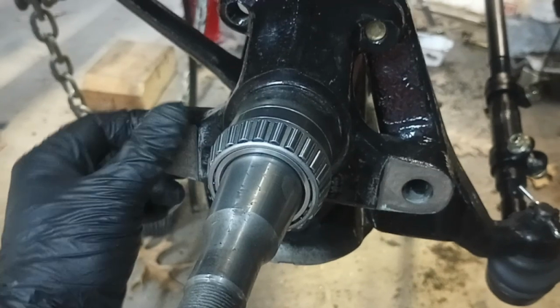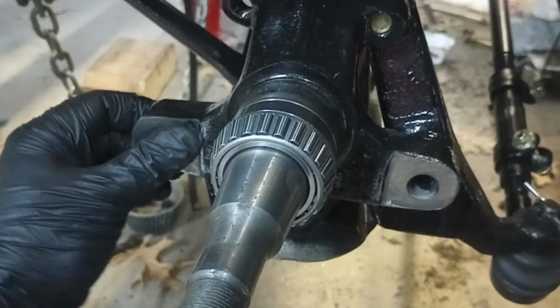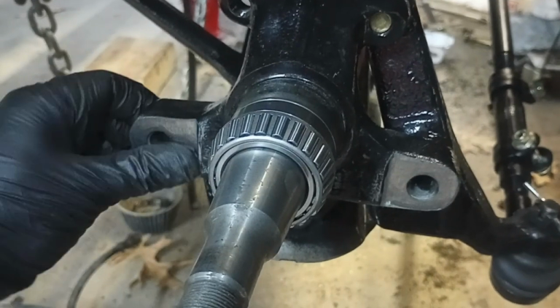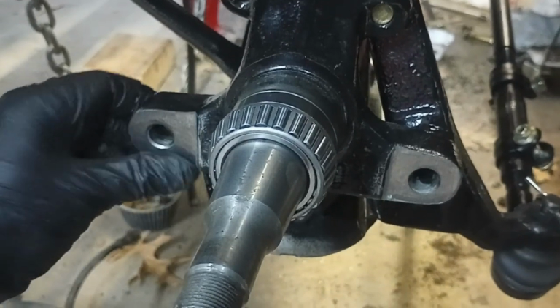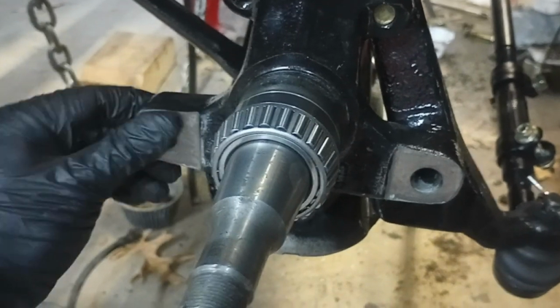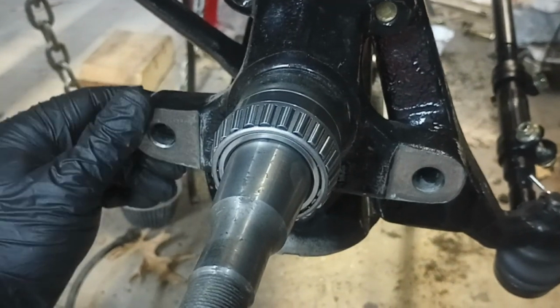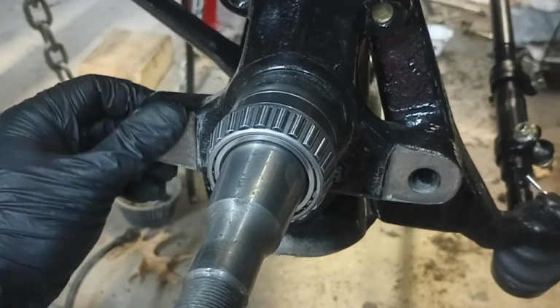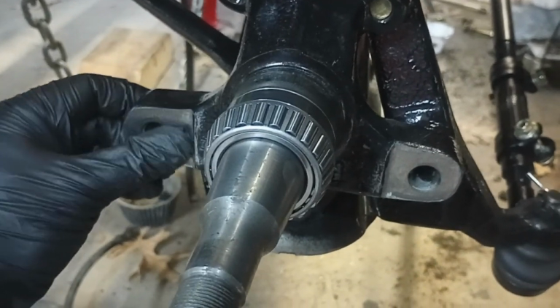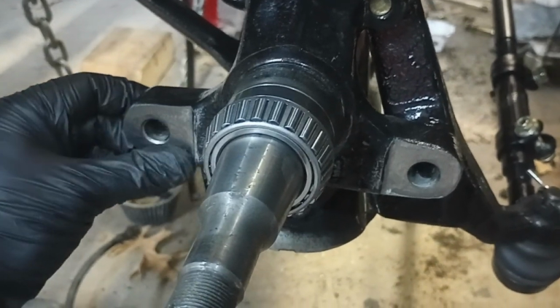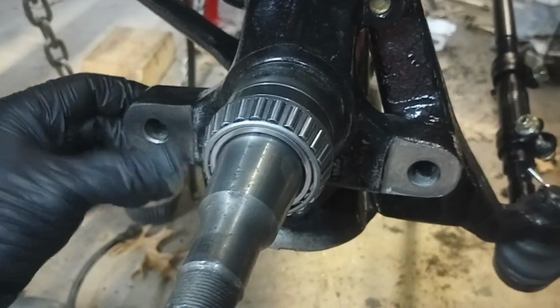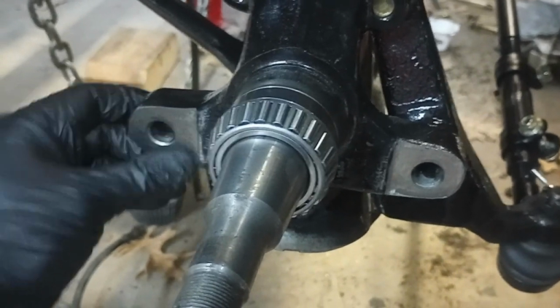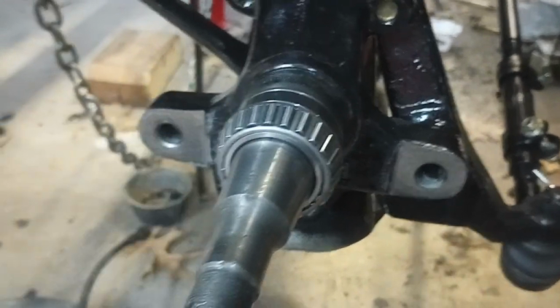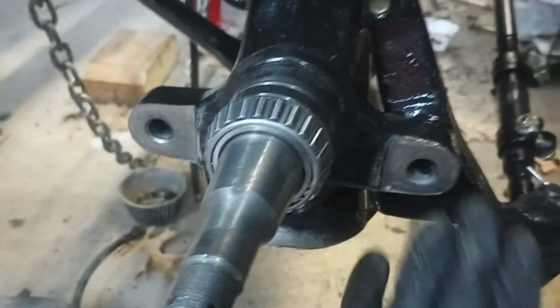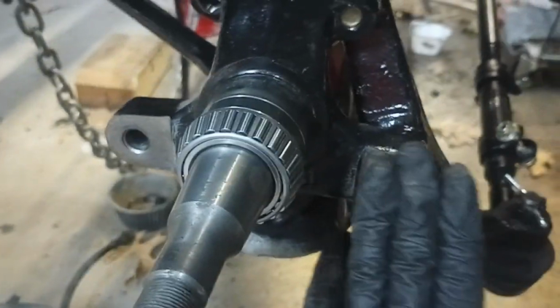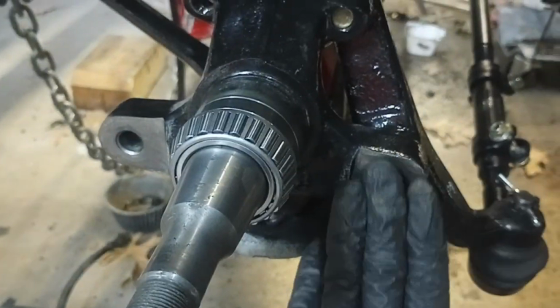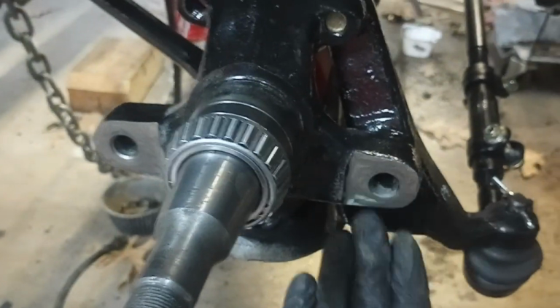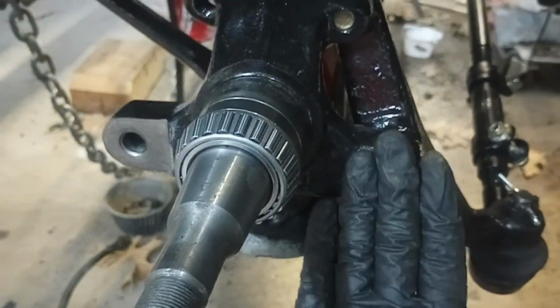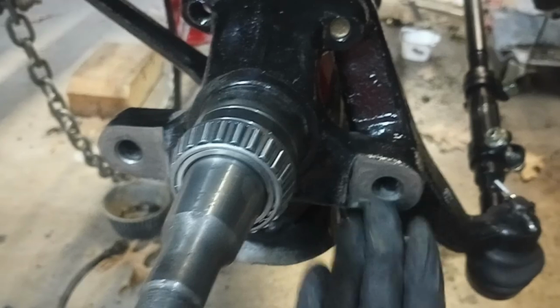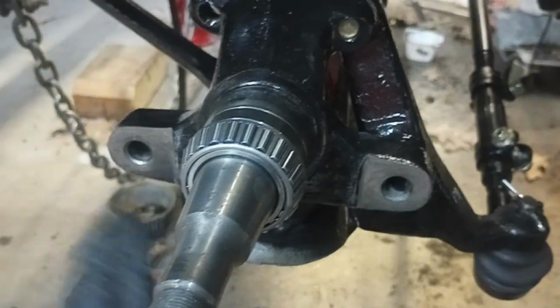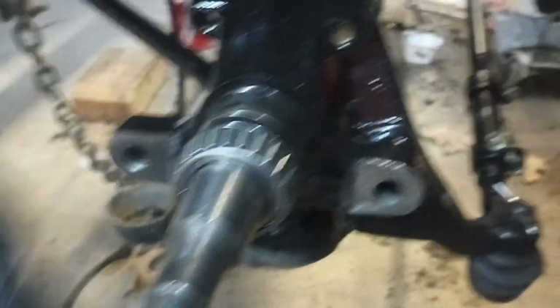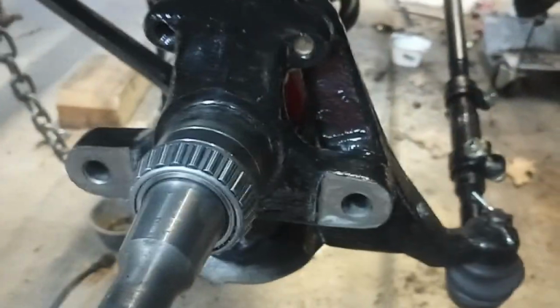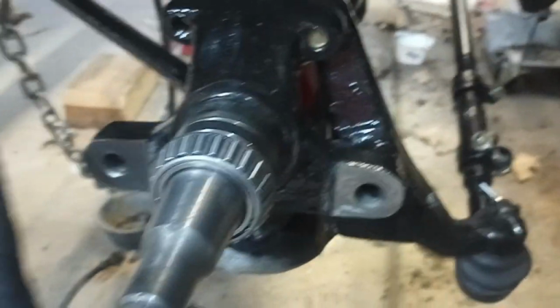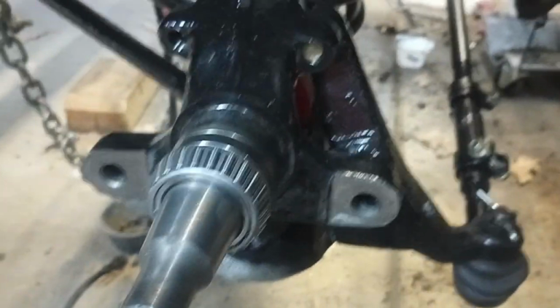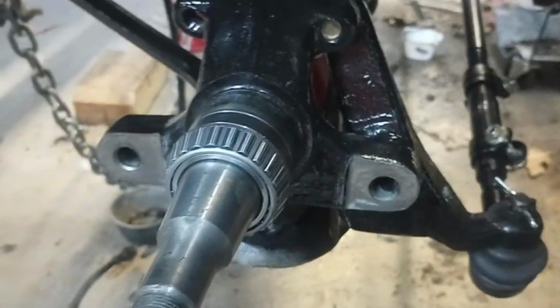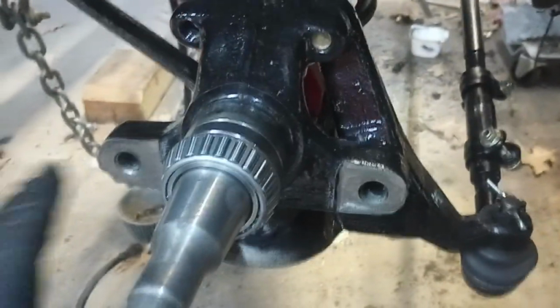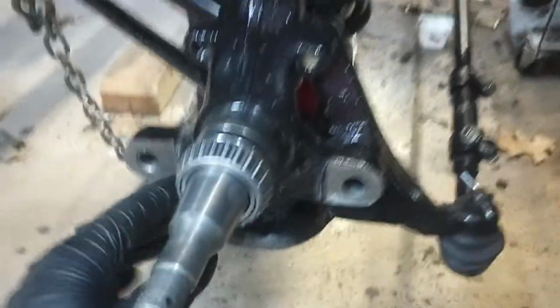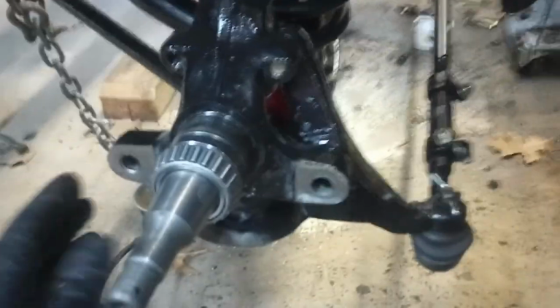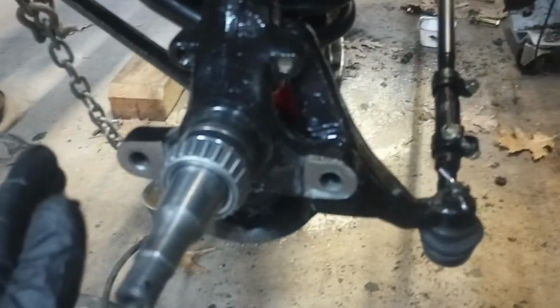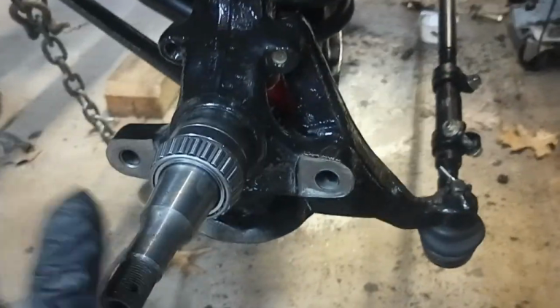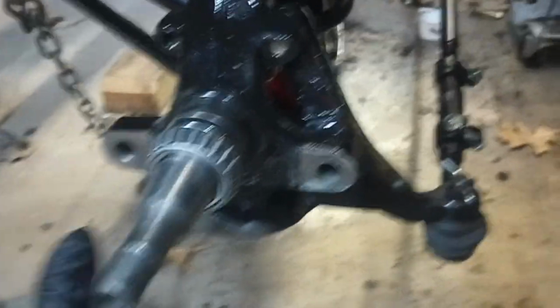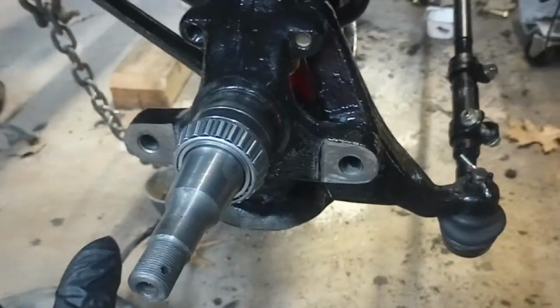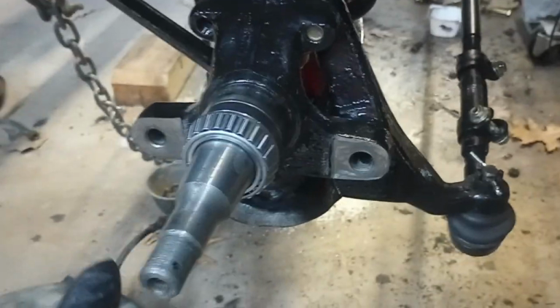So I took out the angle grinder and carefully ground down both sides, kept testing and fitting until I got it right.